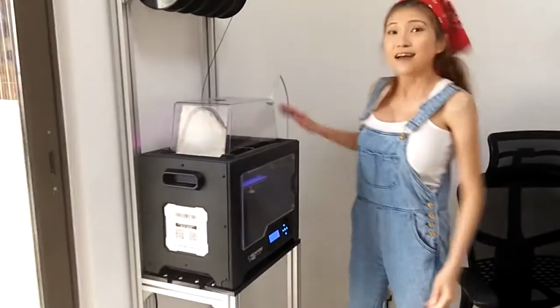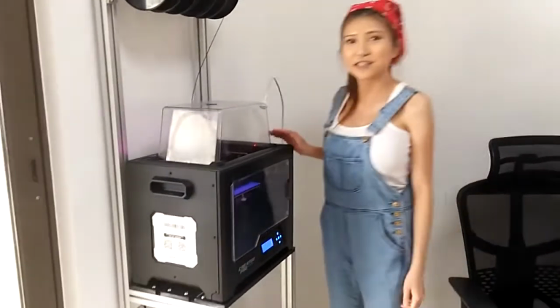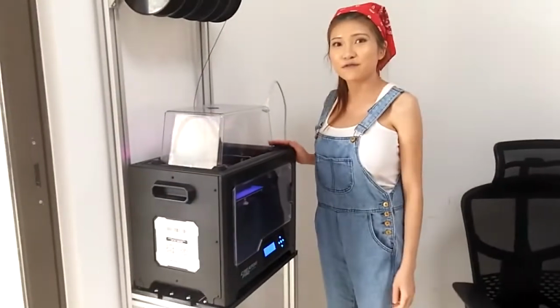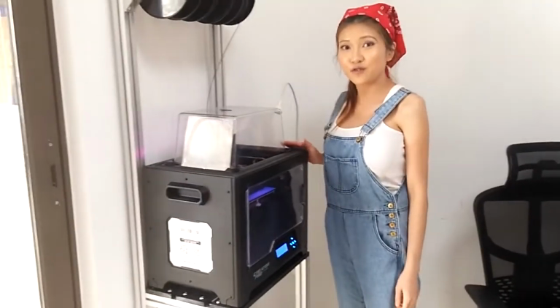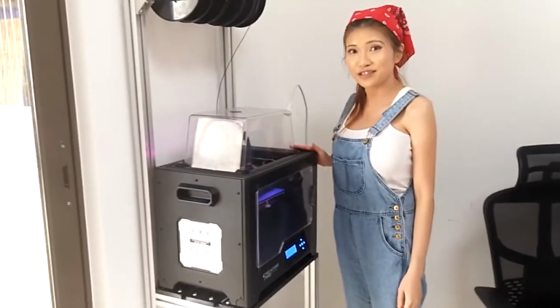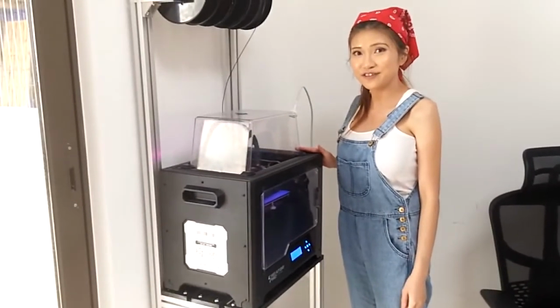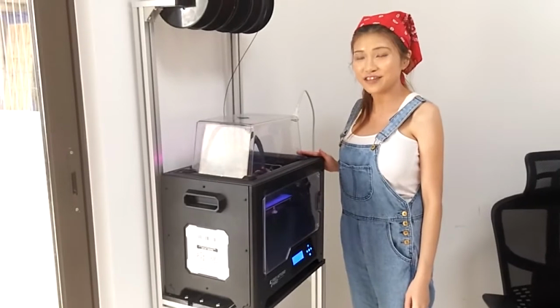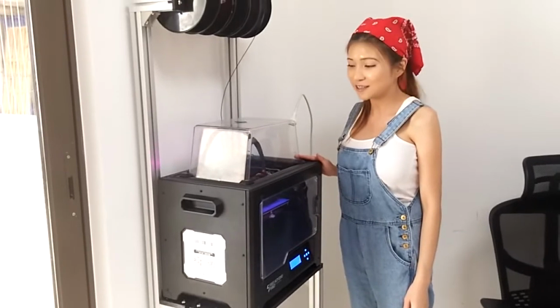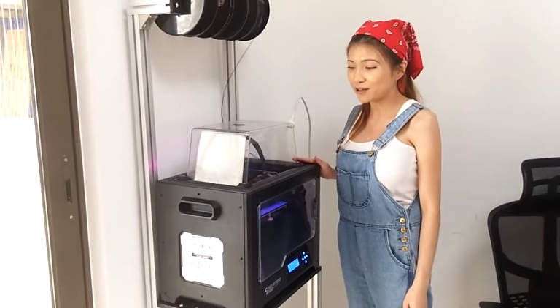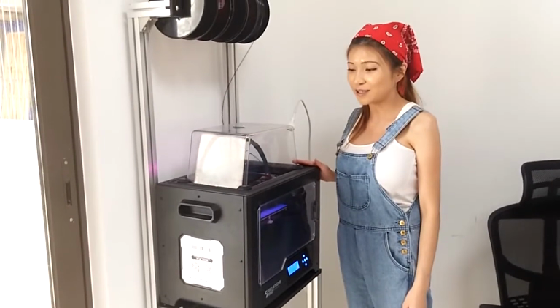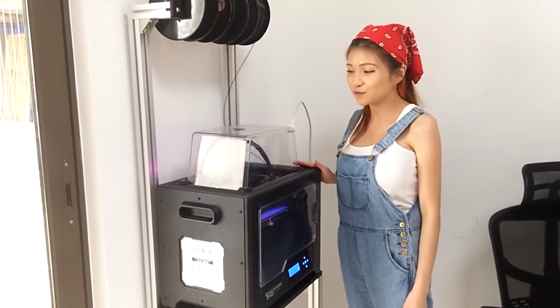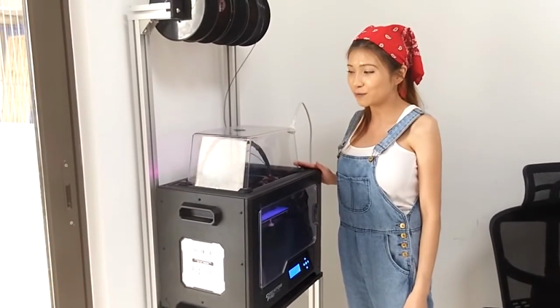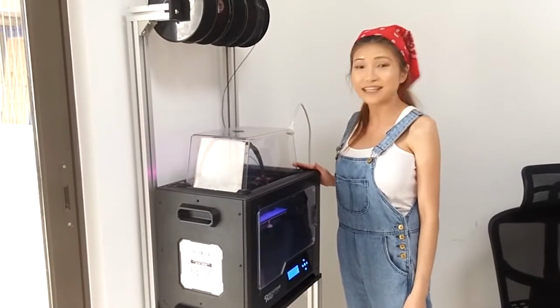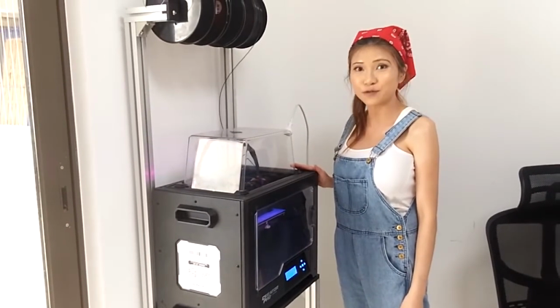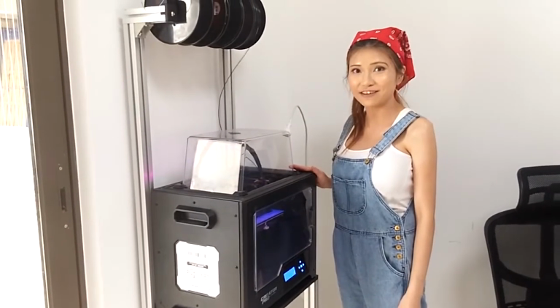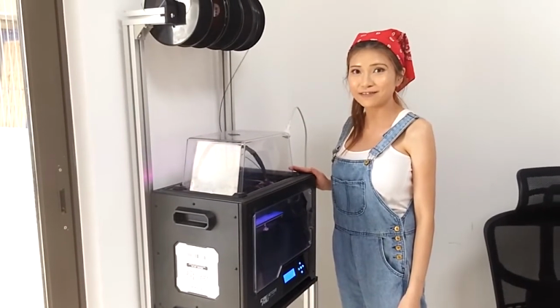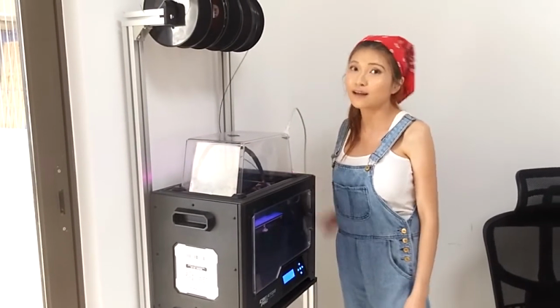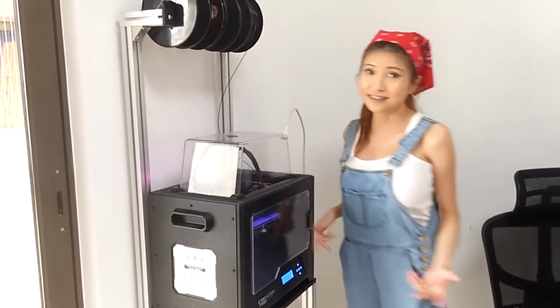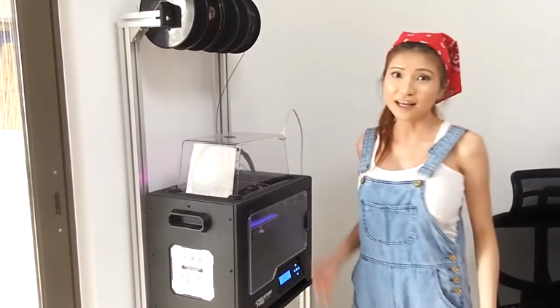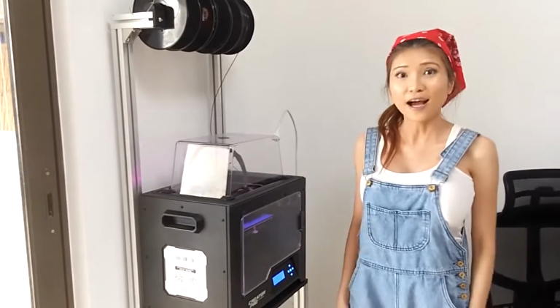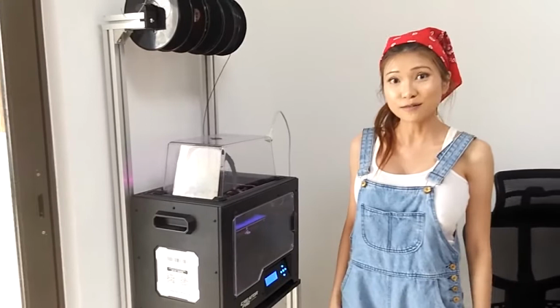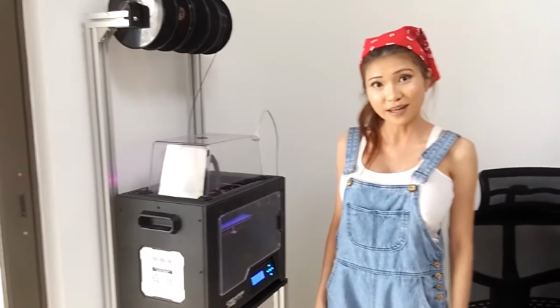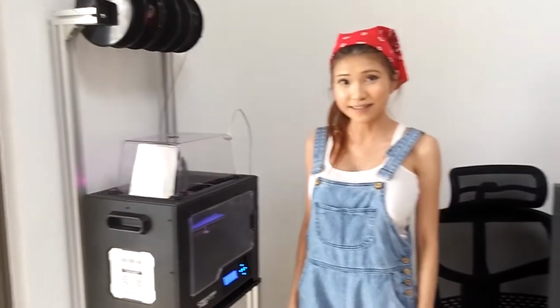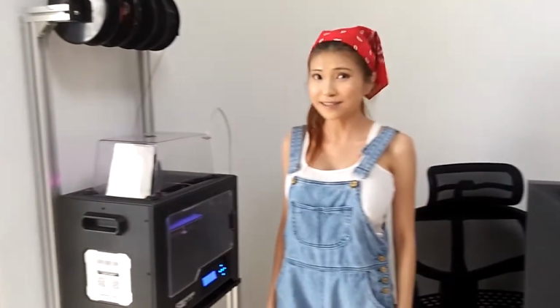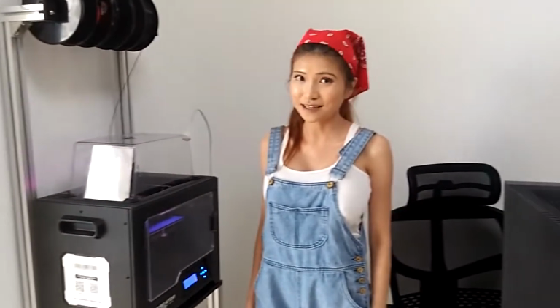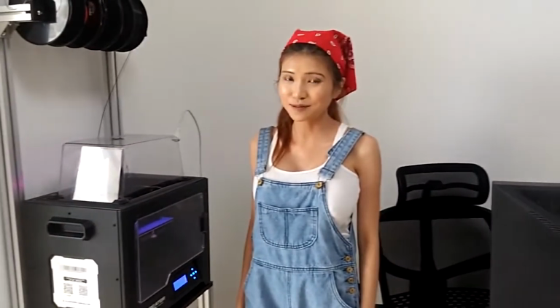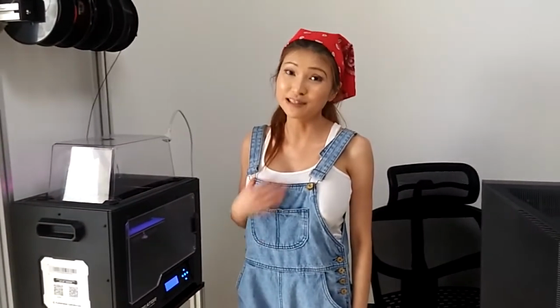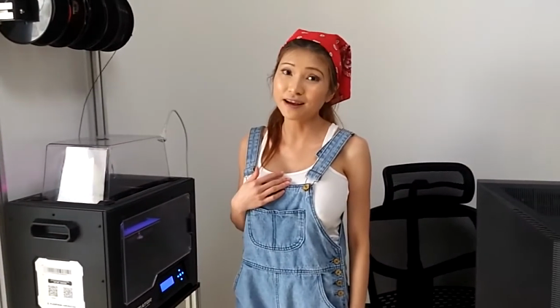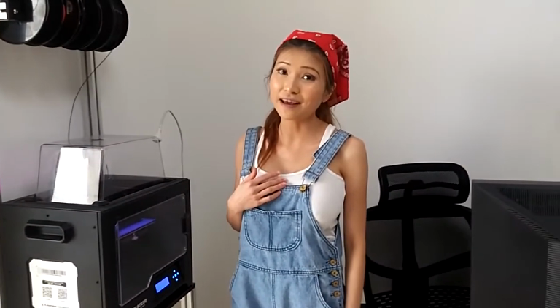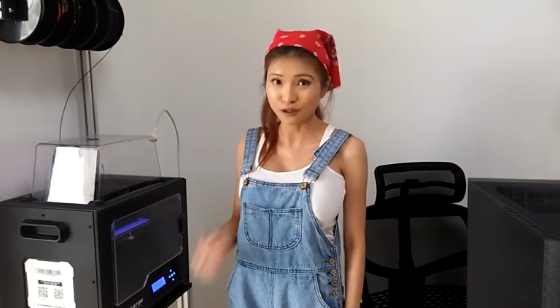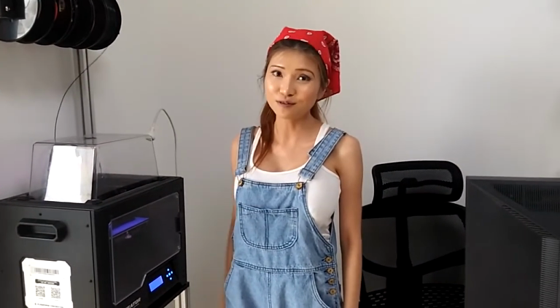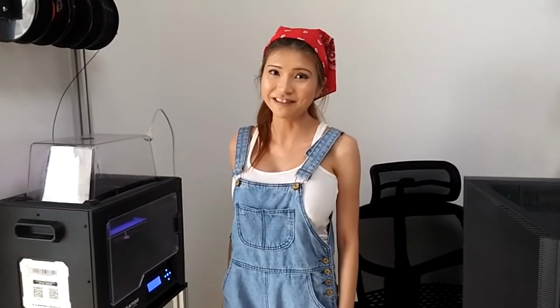This is my Flashforge 3D printer — the one I use for my daily printing. That's it. I know it's not an expensive setup, but it's mine and I'm pretty proud of it.